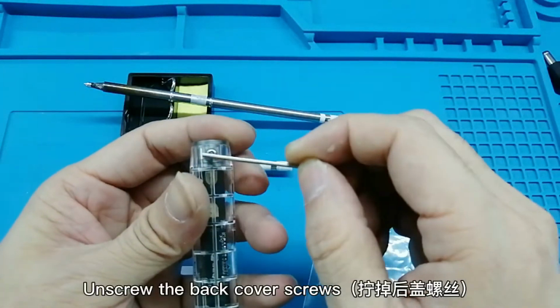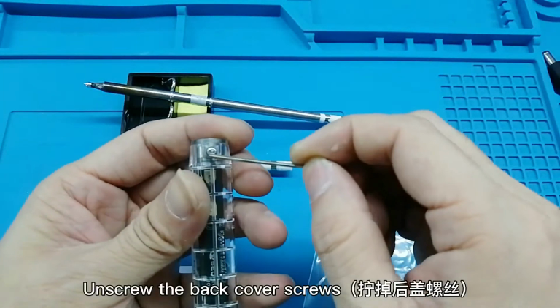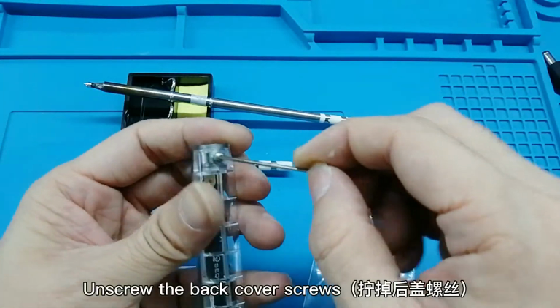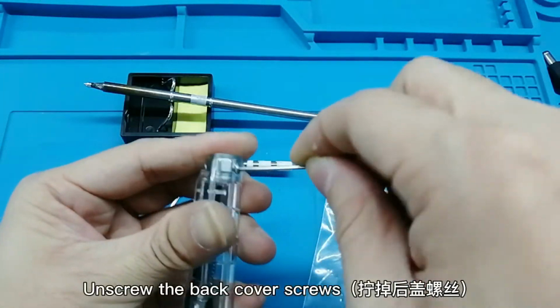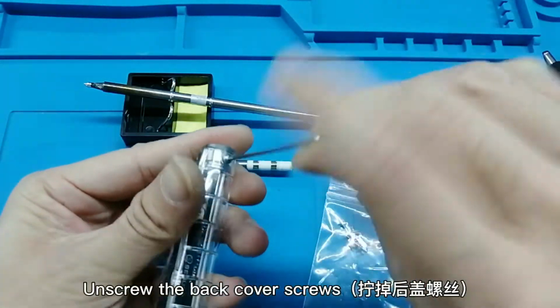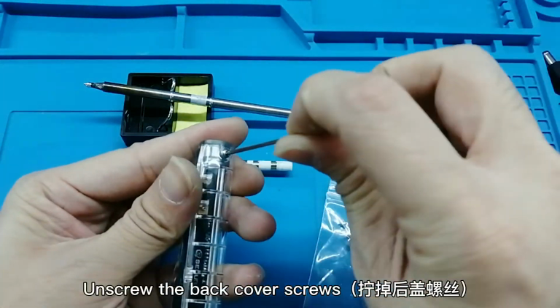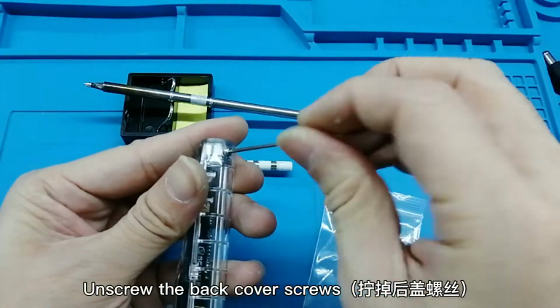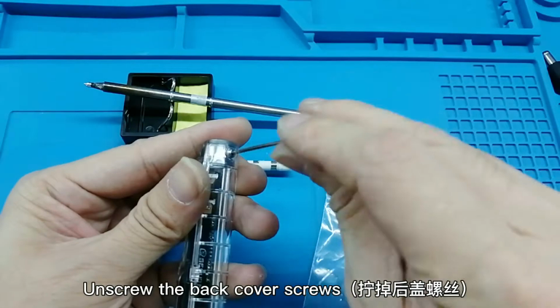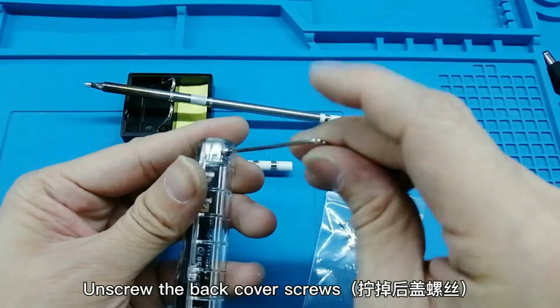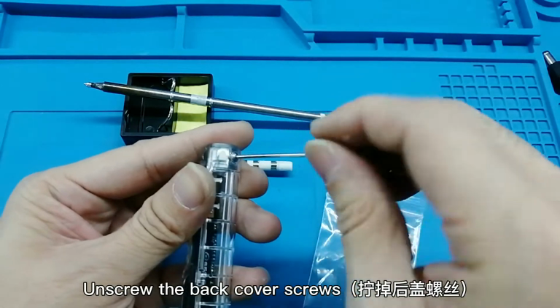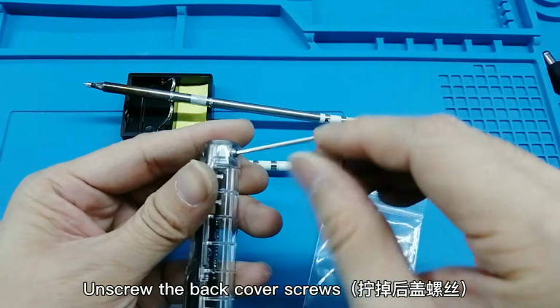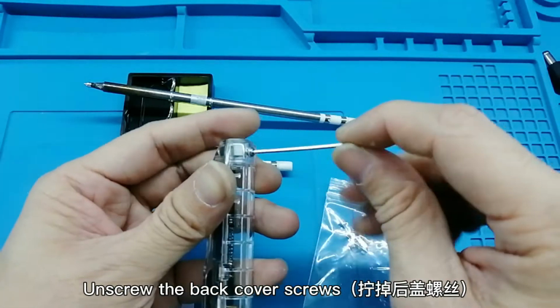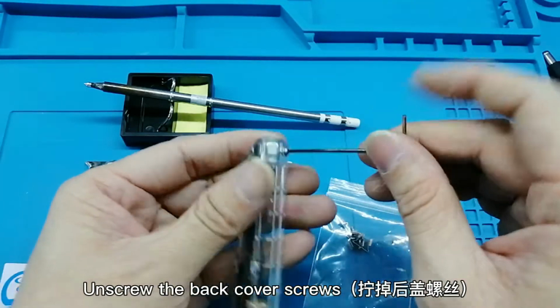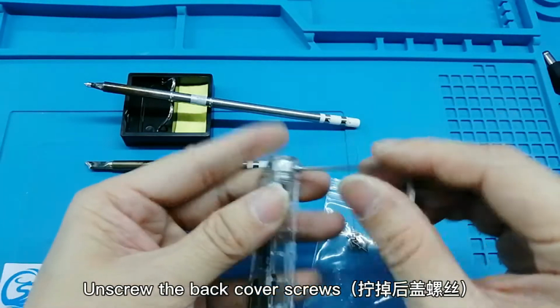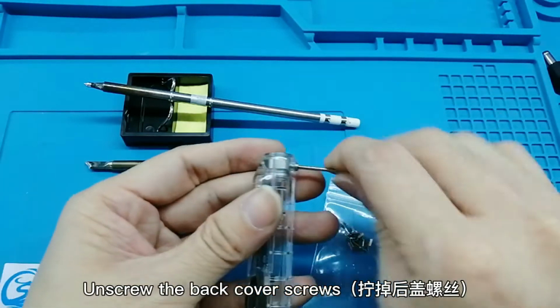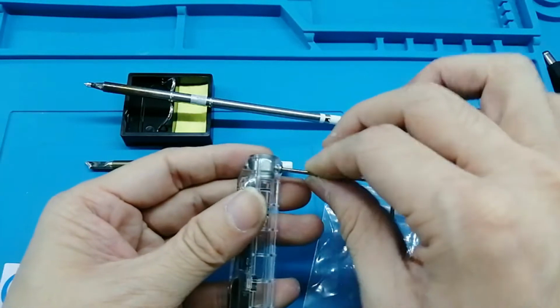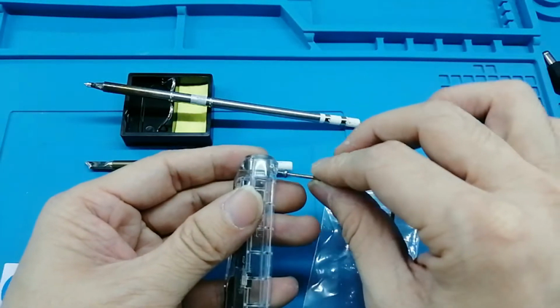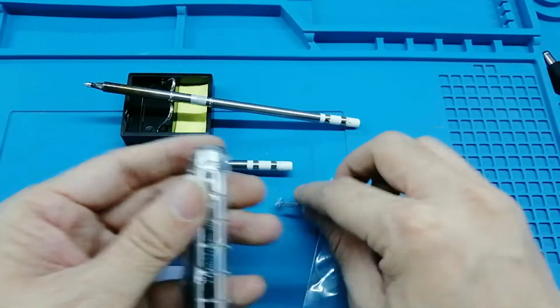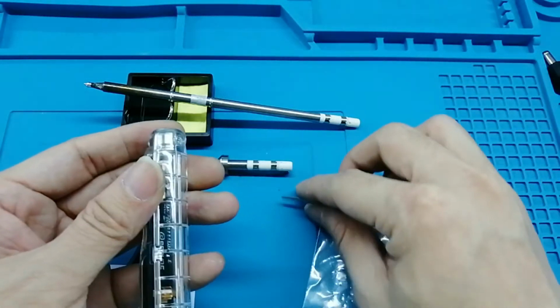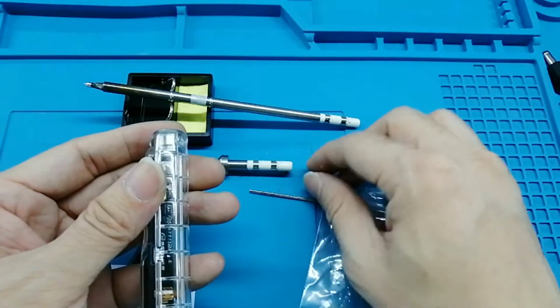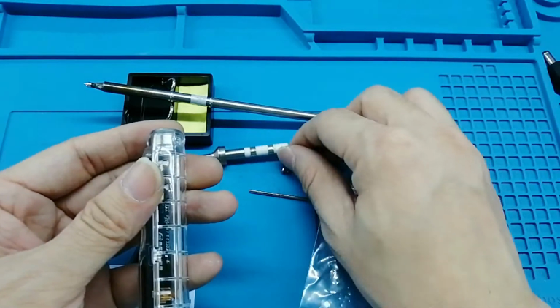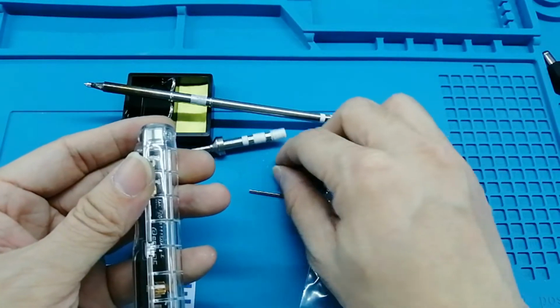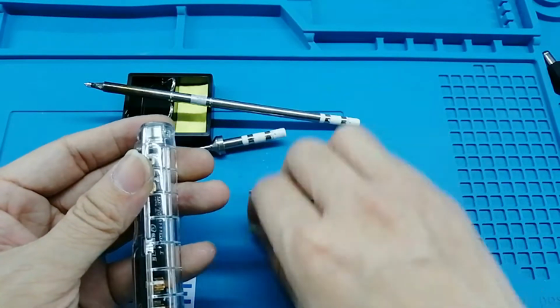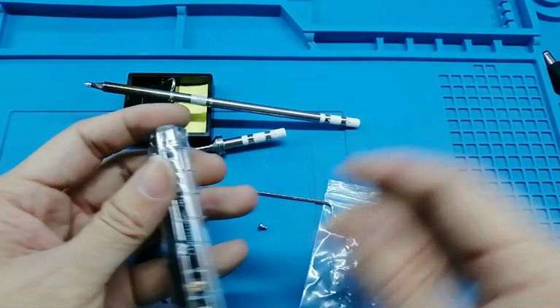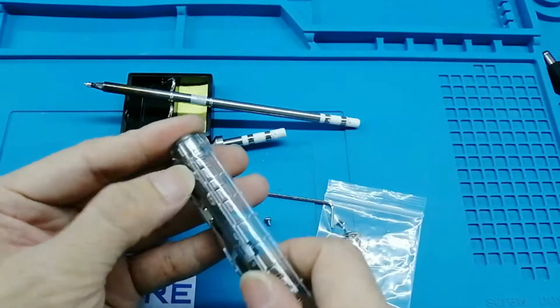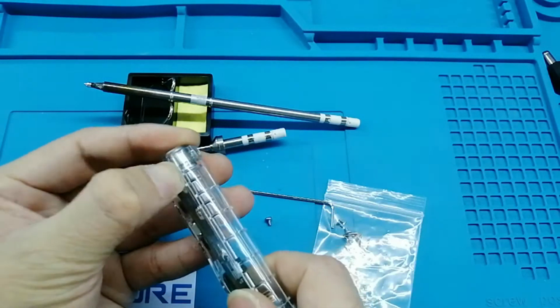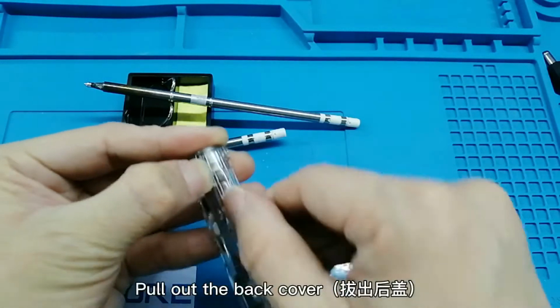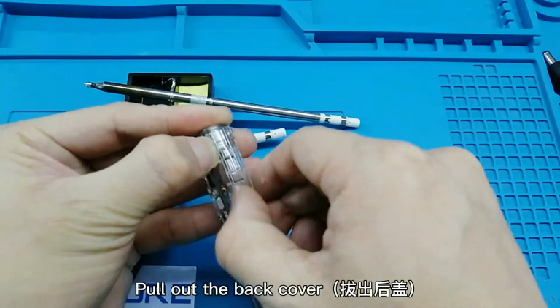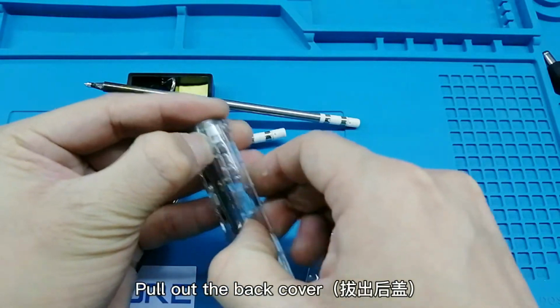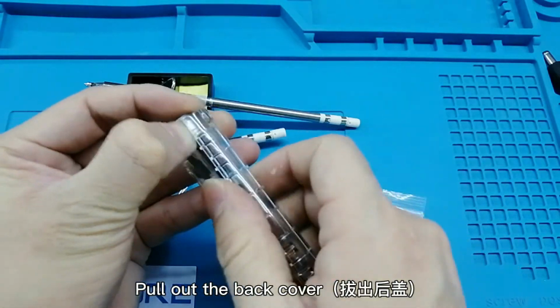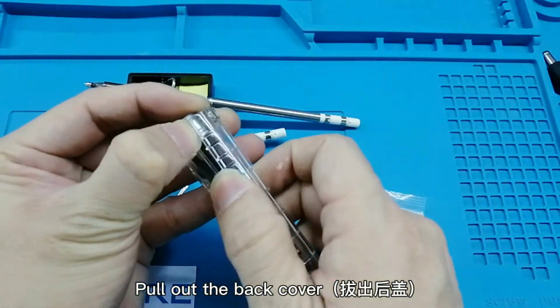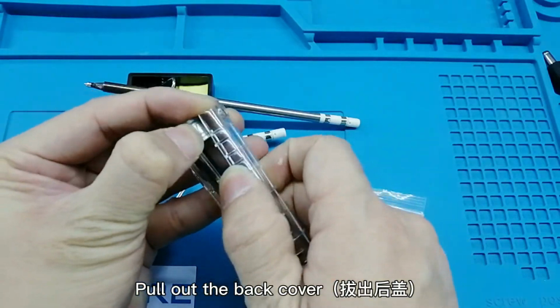Unscrew the back cover screws and pull out the back cover.